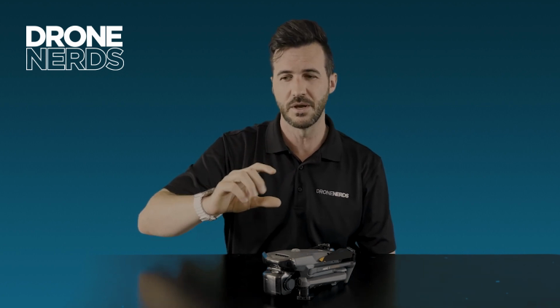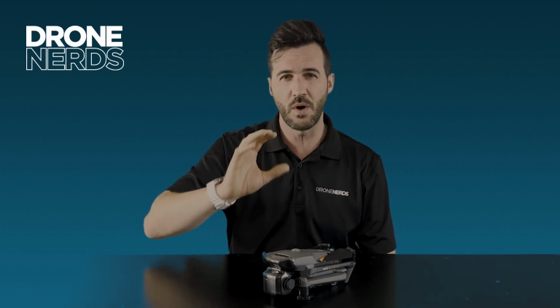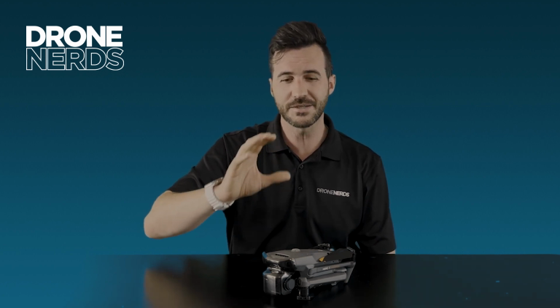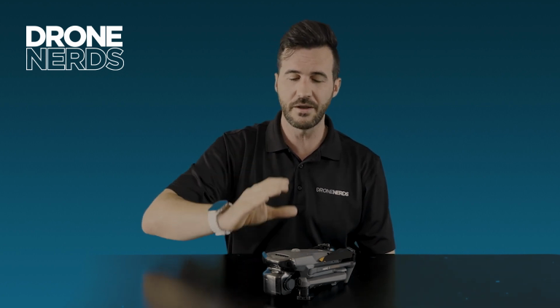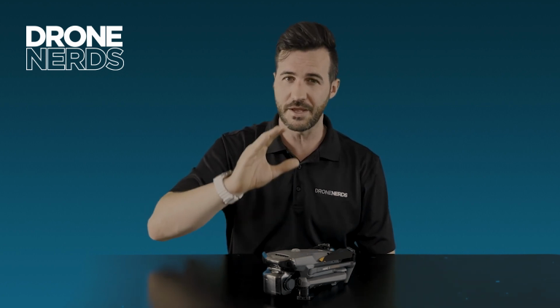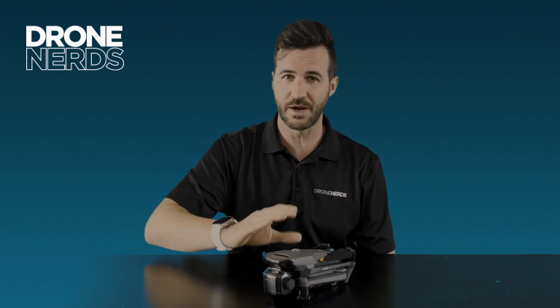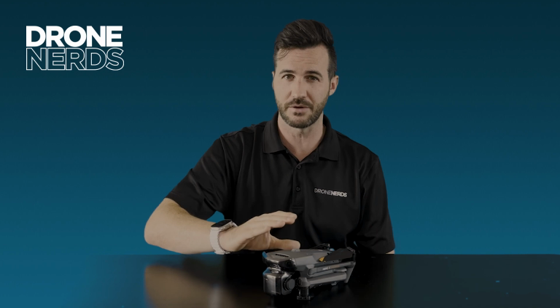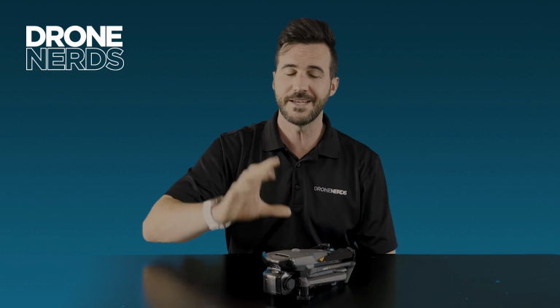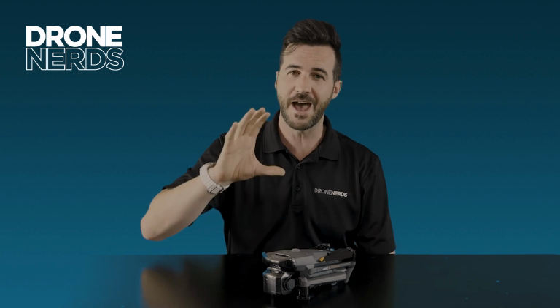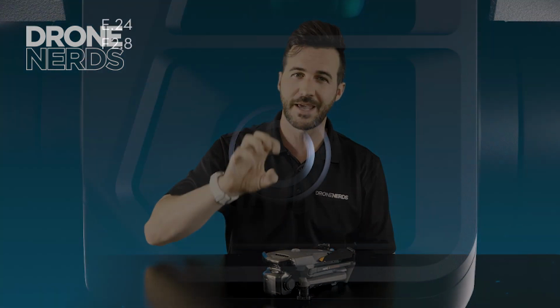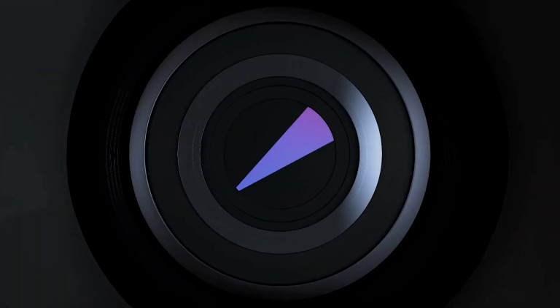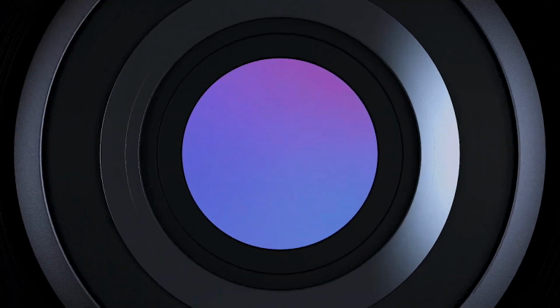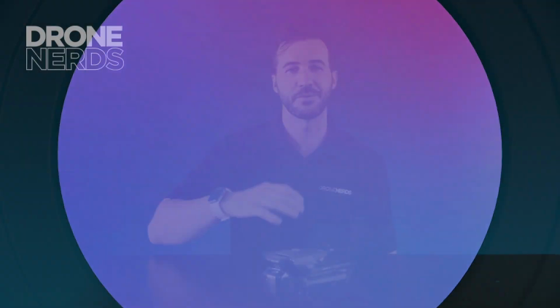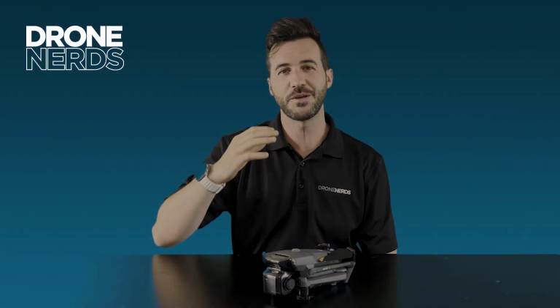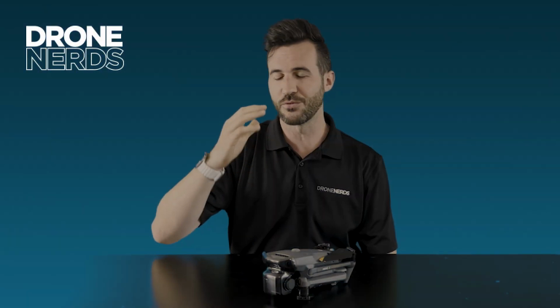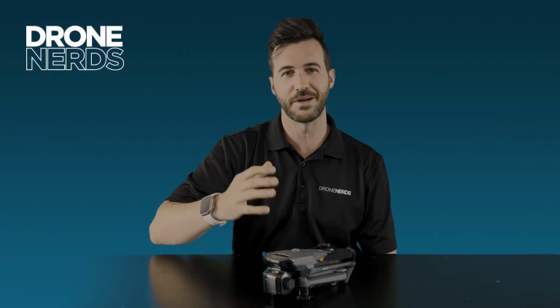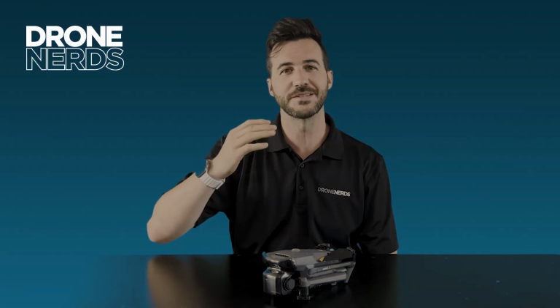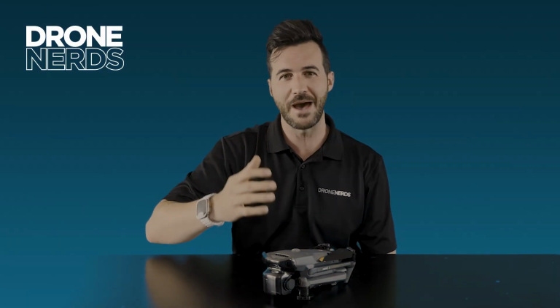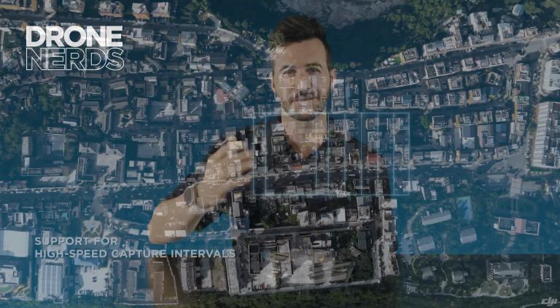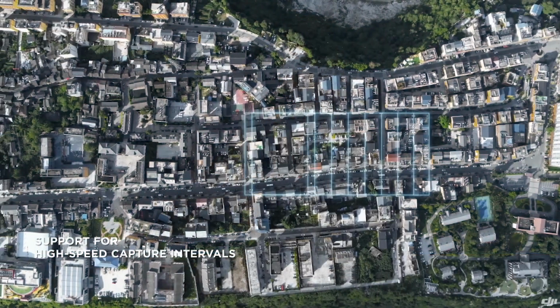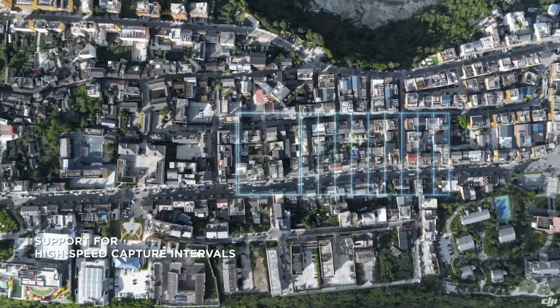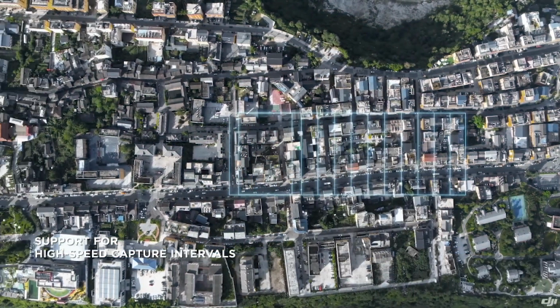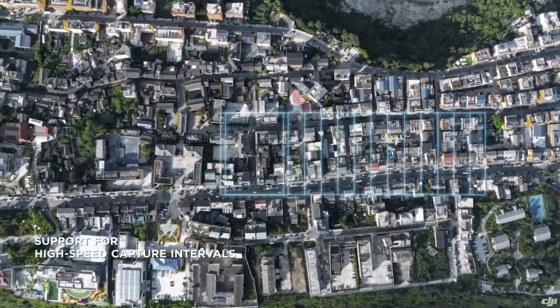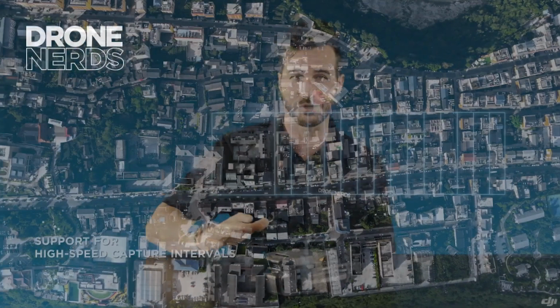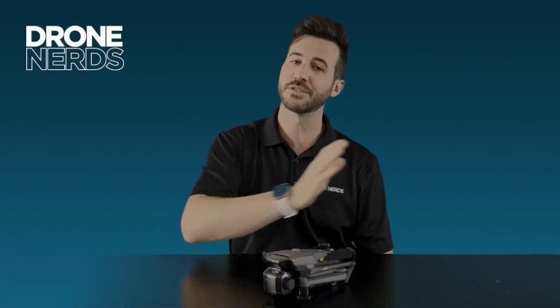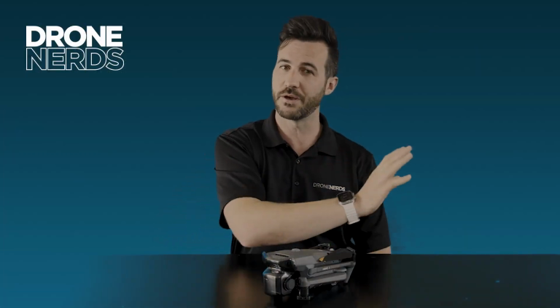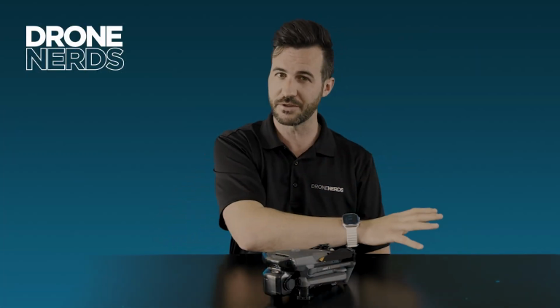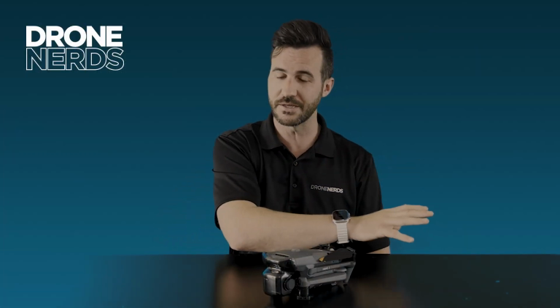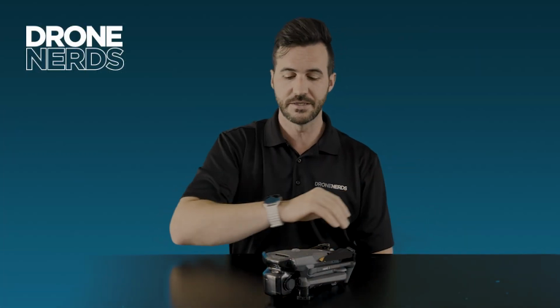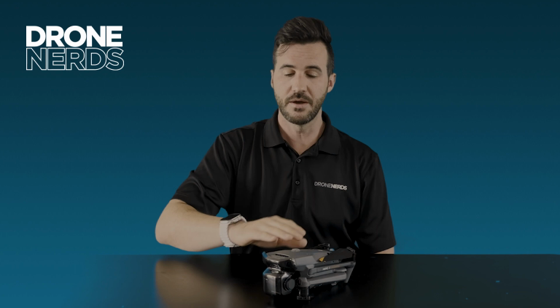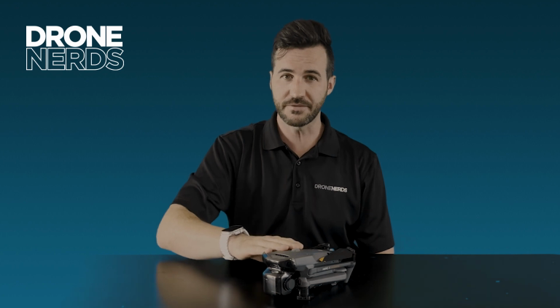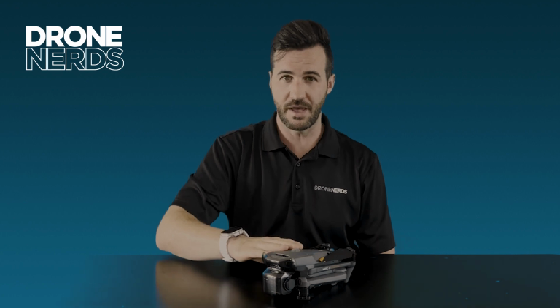The wide sensor on the enterprise model is going to have a mechanical shutter. That's going to be great for mapping and survey, as opposed to the non-mechanical shutter normally found on the Mavic 3 series. That's a big difference.